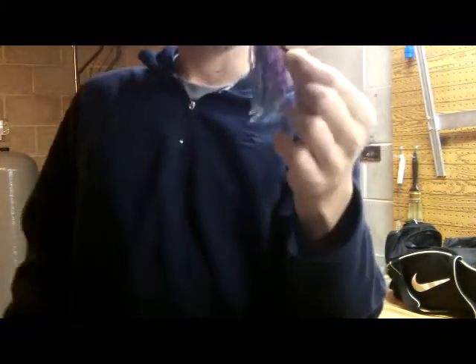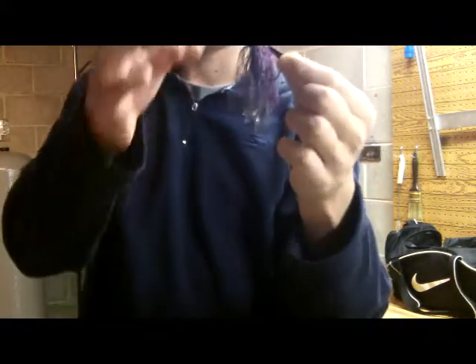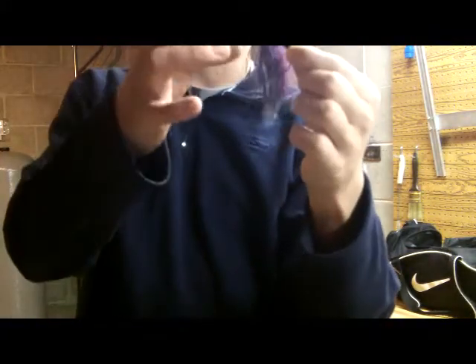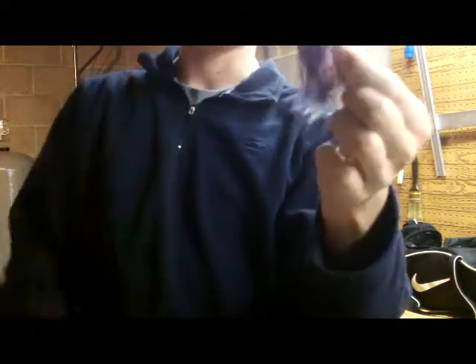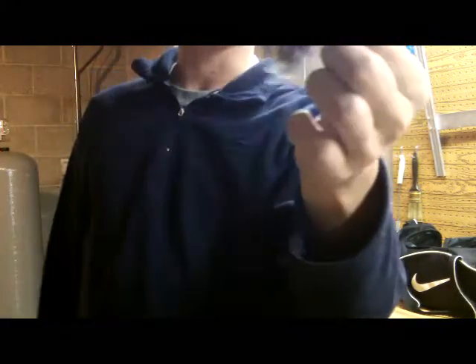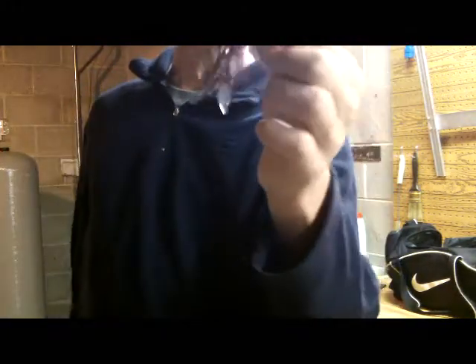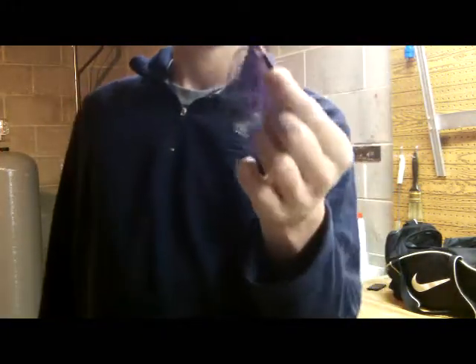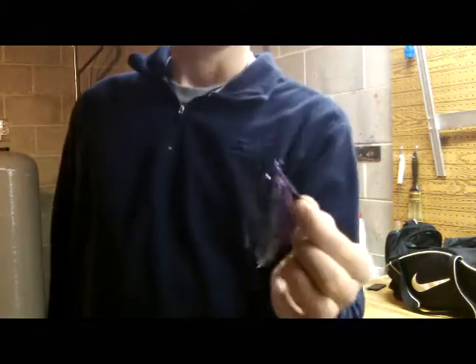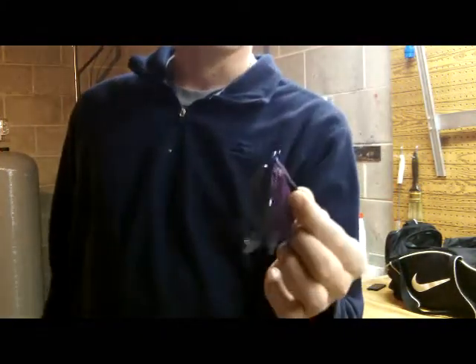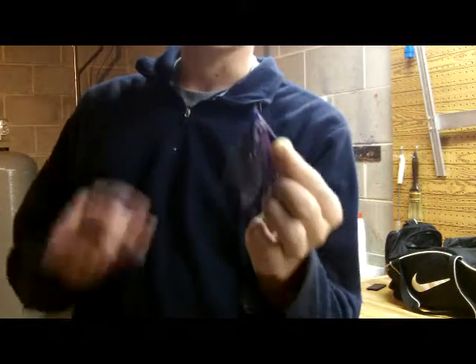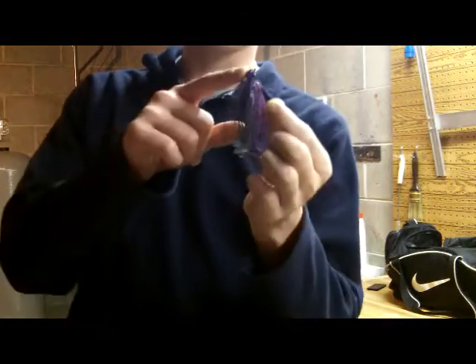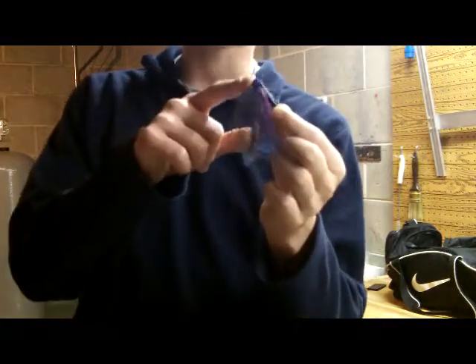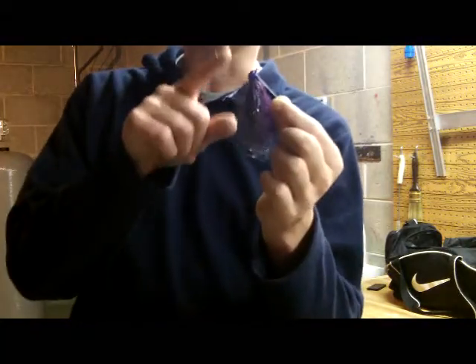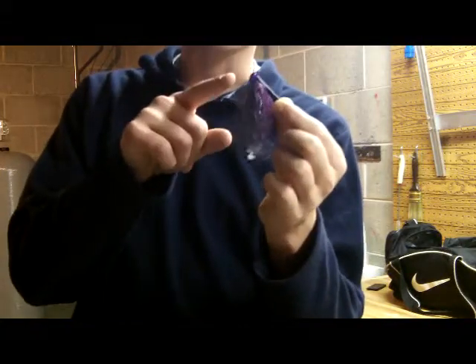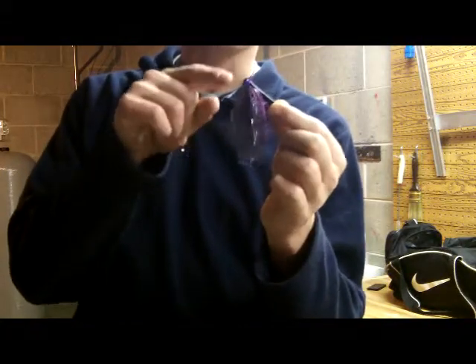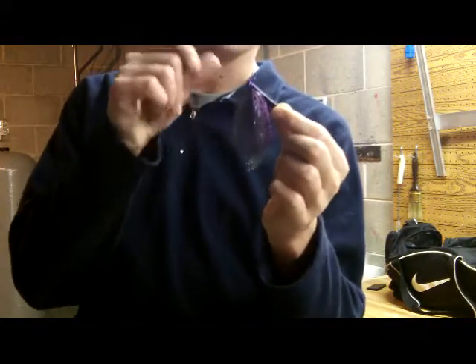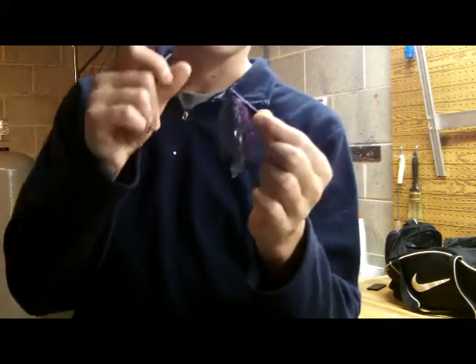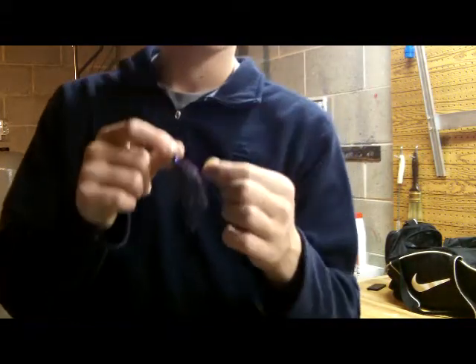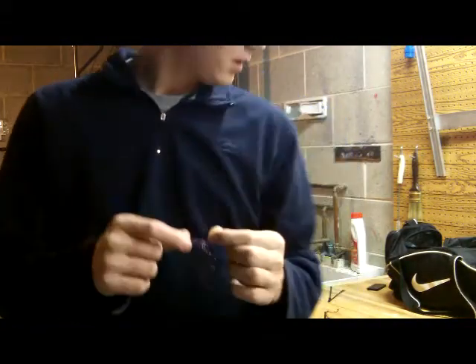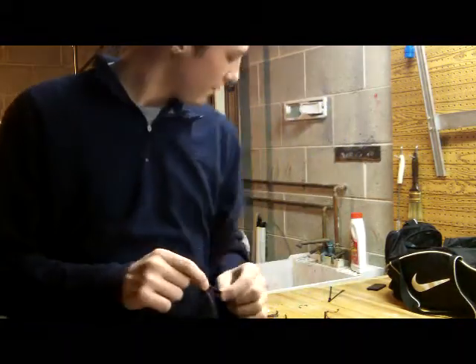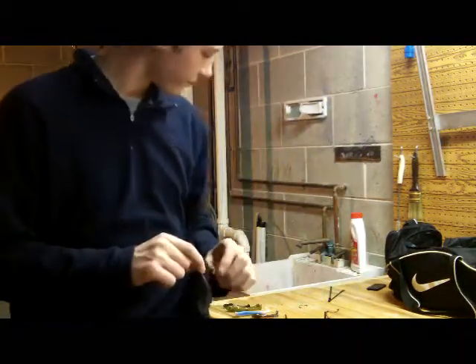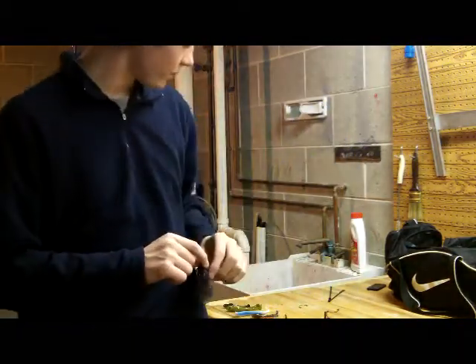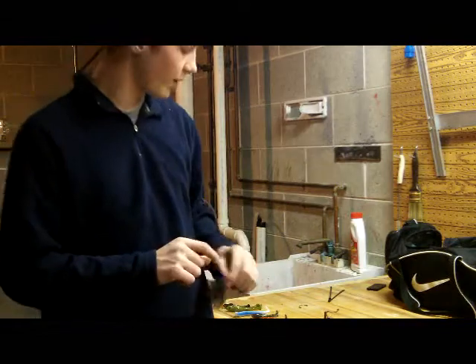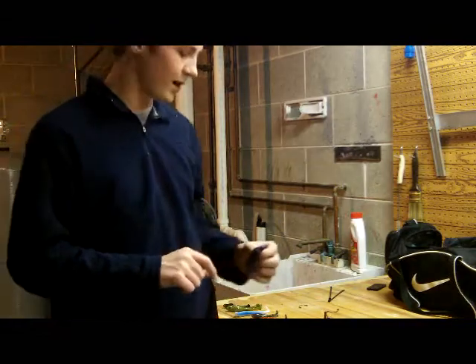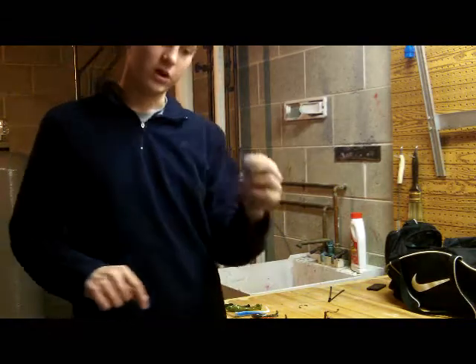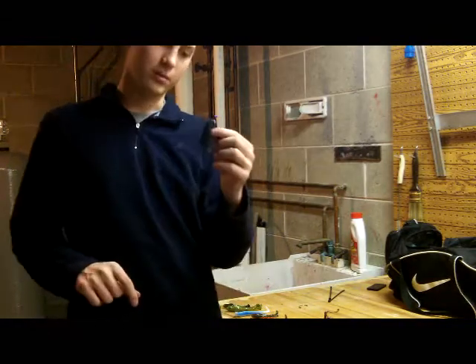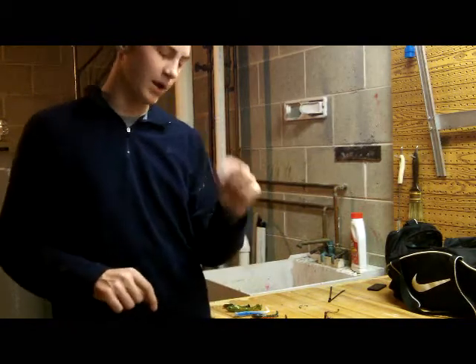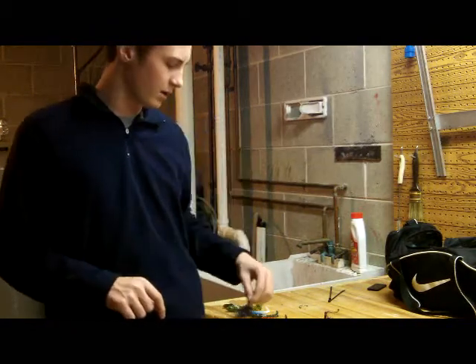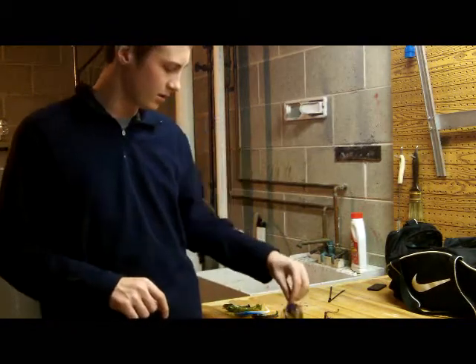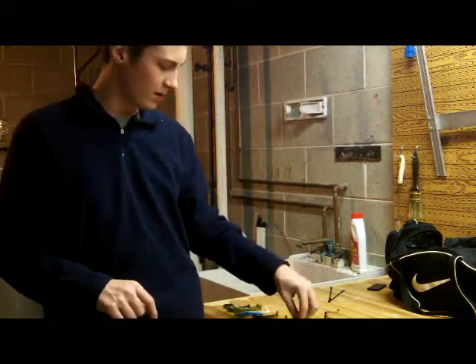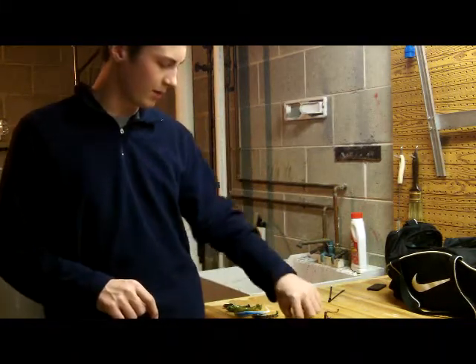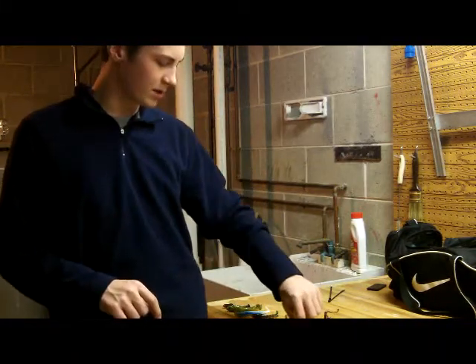But again, with the pretty much bulletproof paint, this jig head will literally break before the paint will chip. Great paint — all custom painted, hand painted stuff.